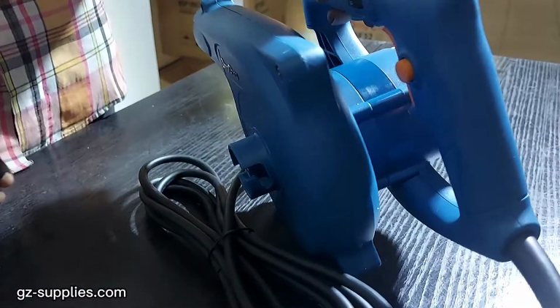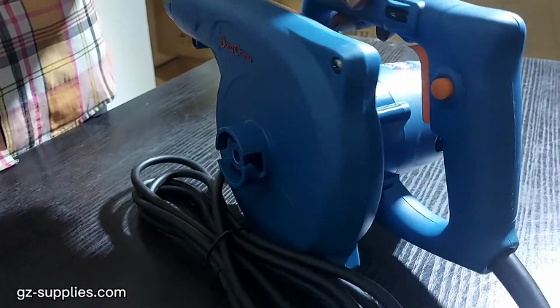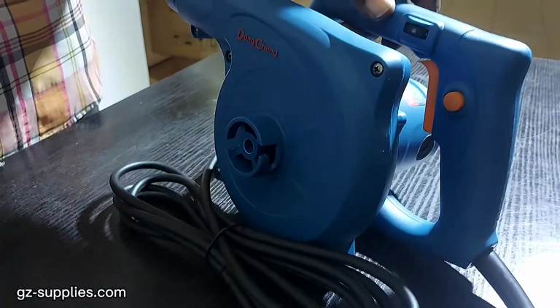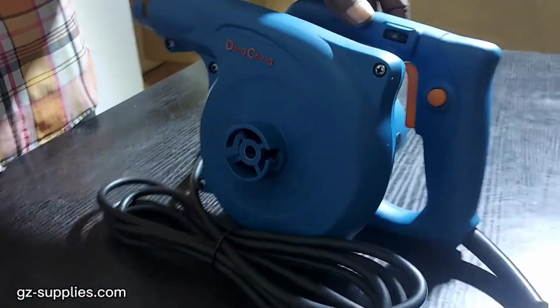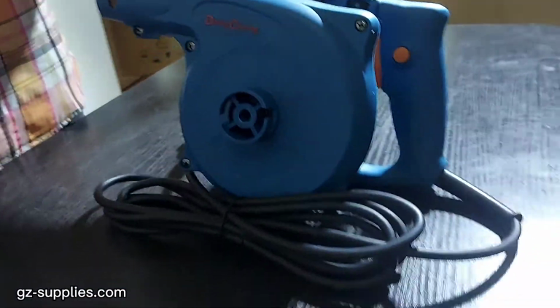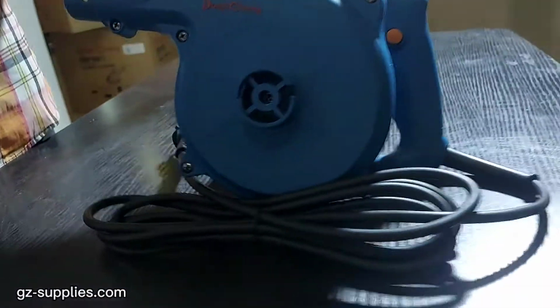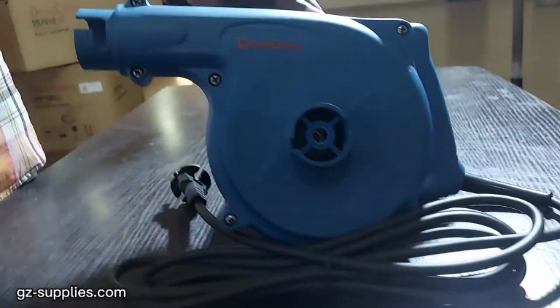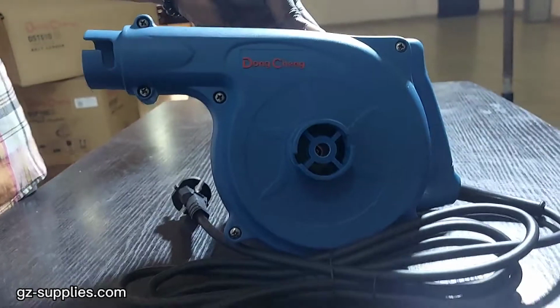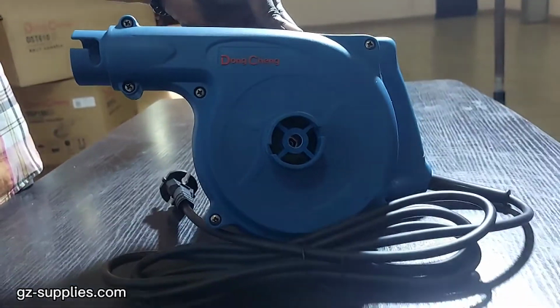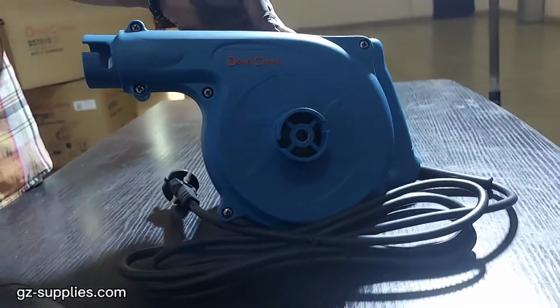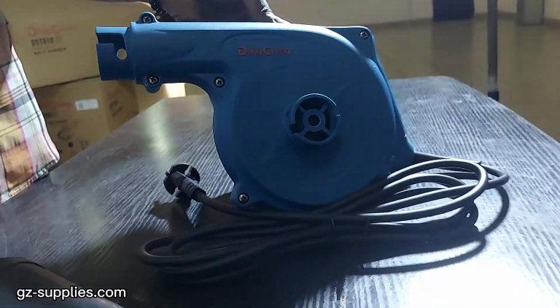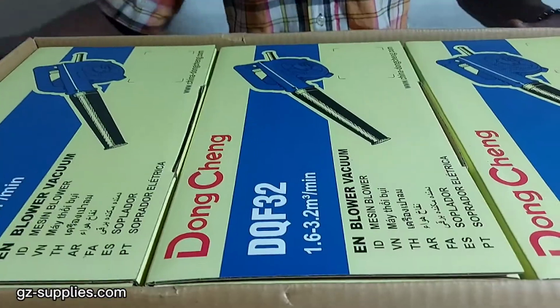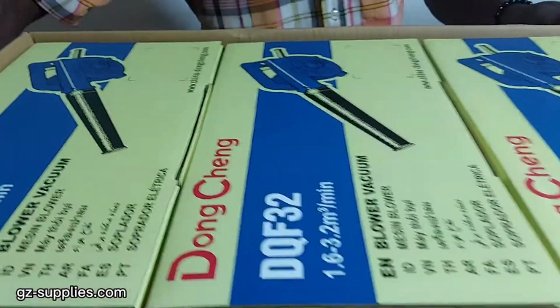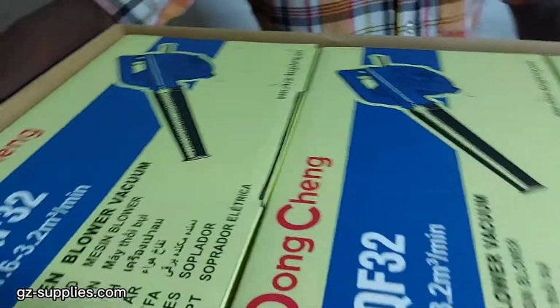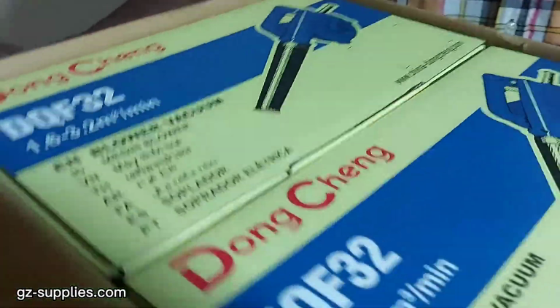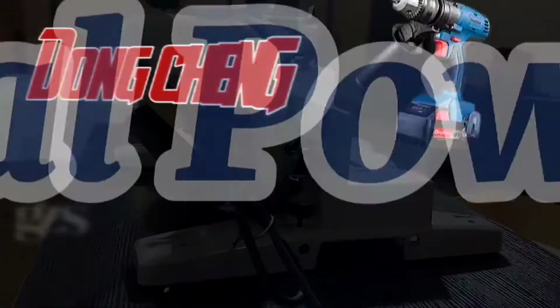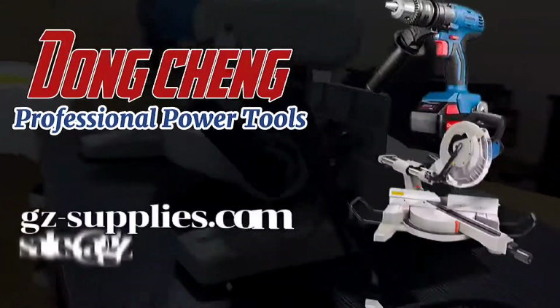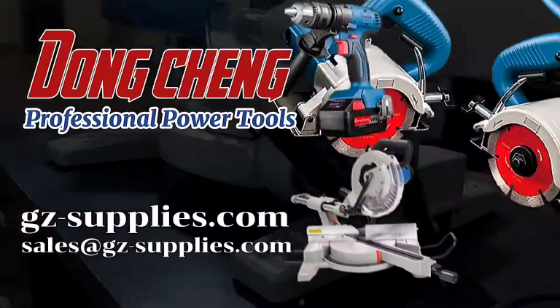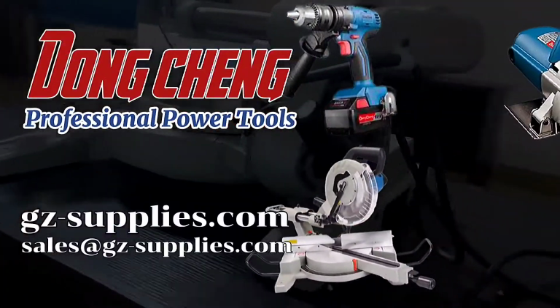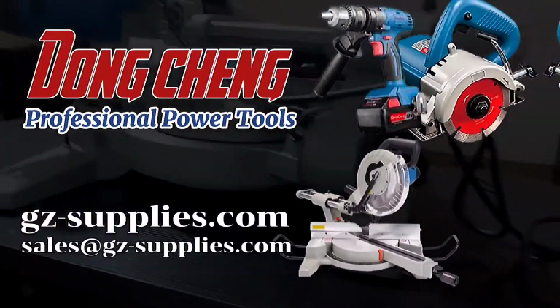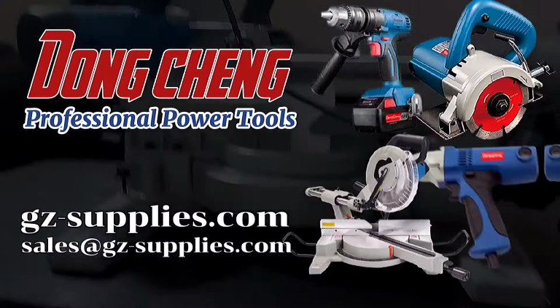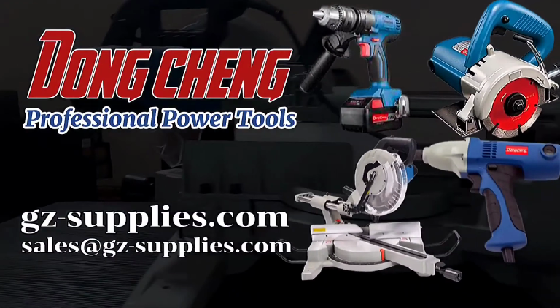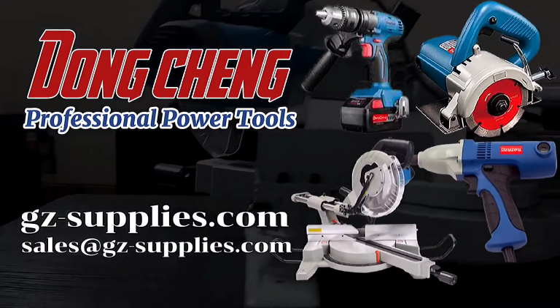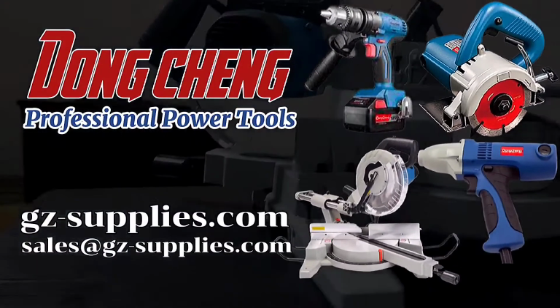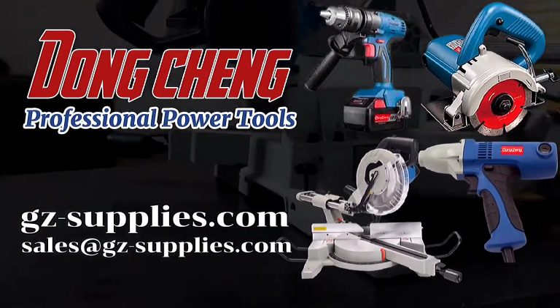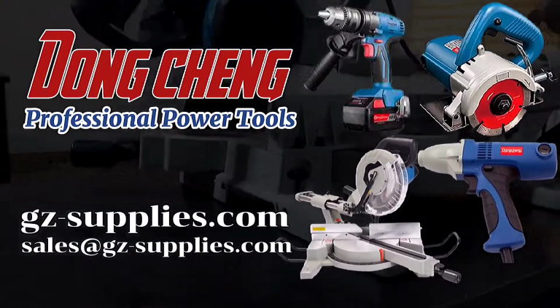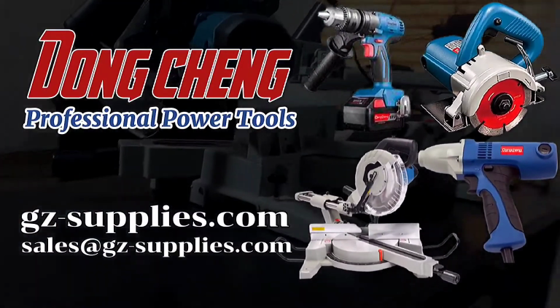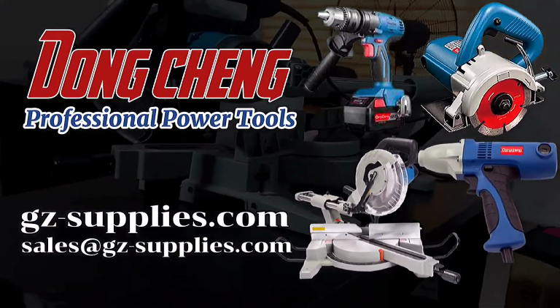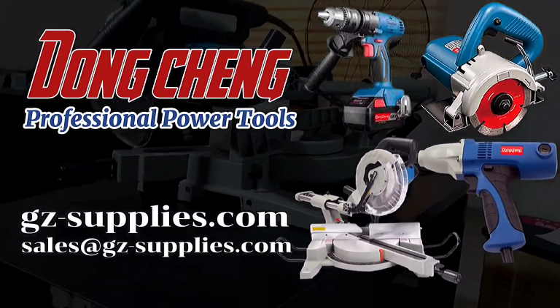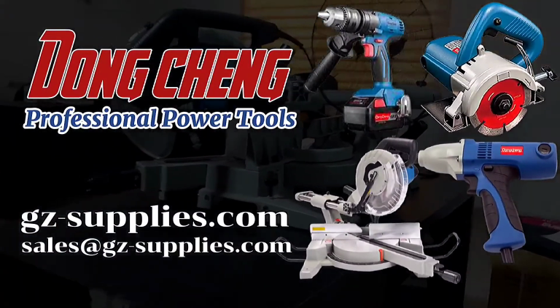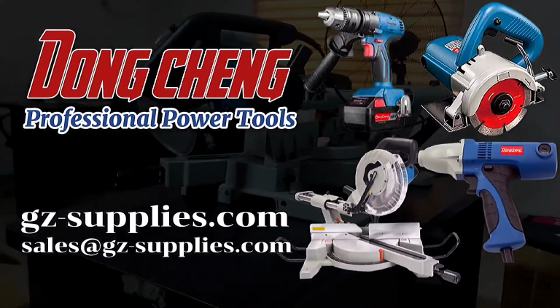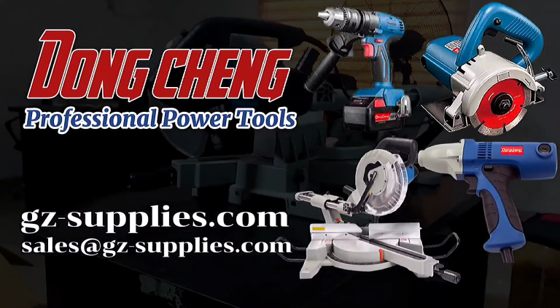Adjustable speed. Dust bag design. Get the Dongchen Blower Vacuum DQF32, another Dongchen product, in Nigeria from jzsupplies.com.